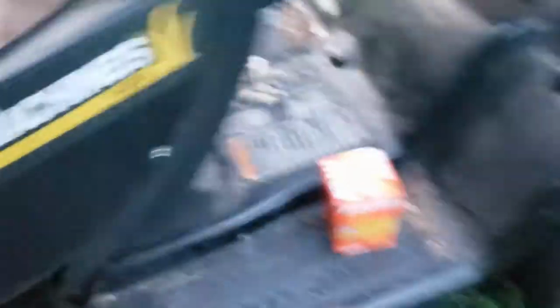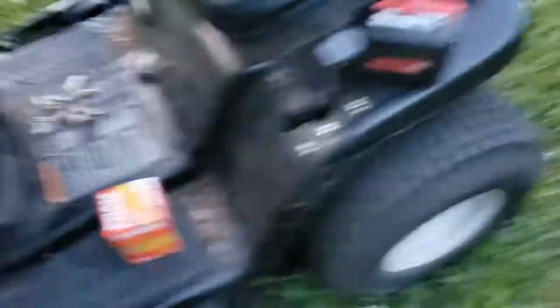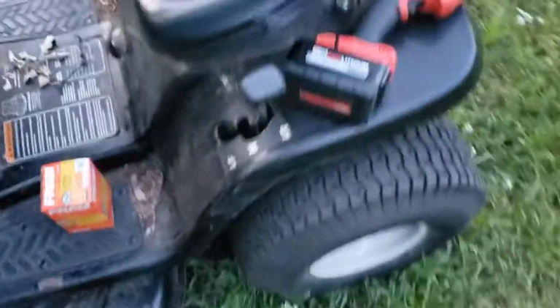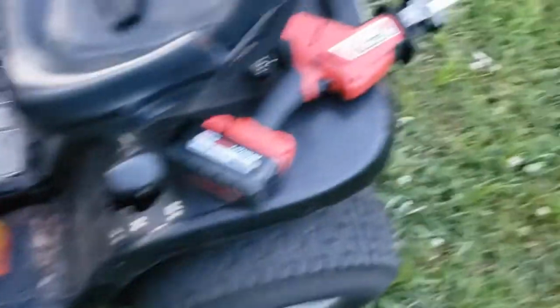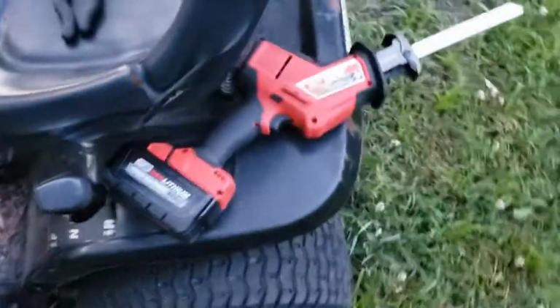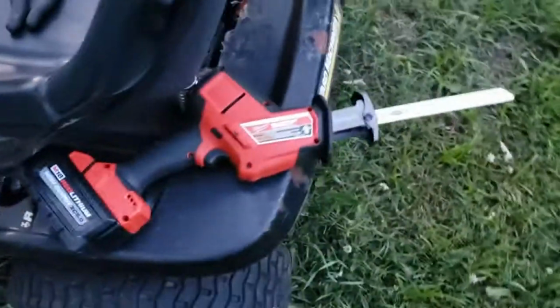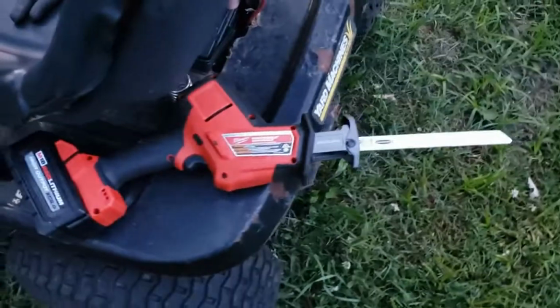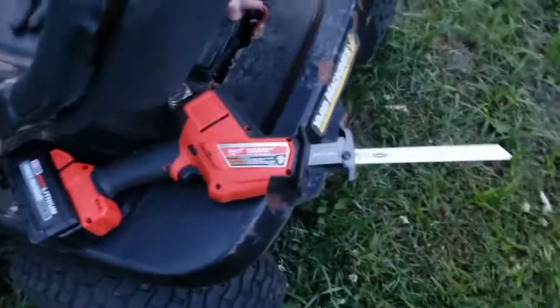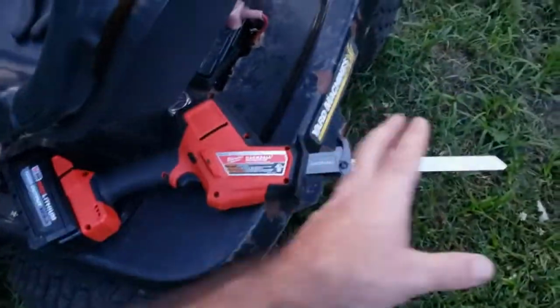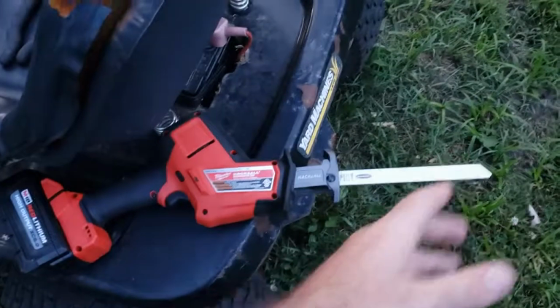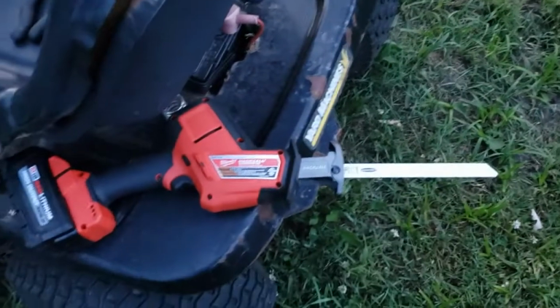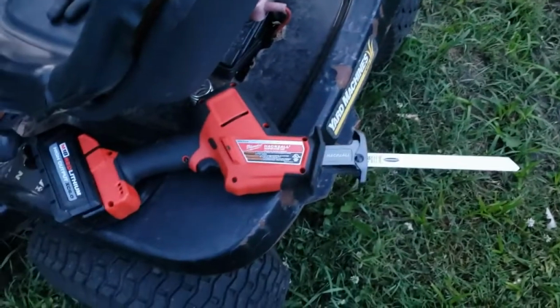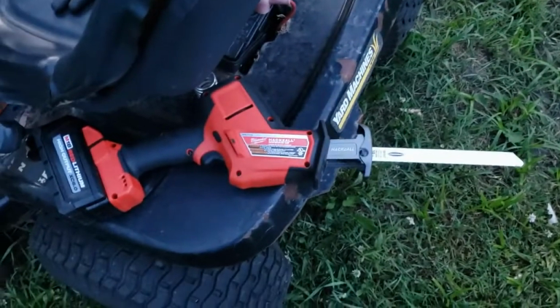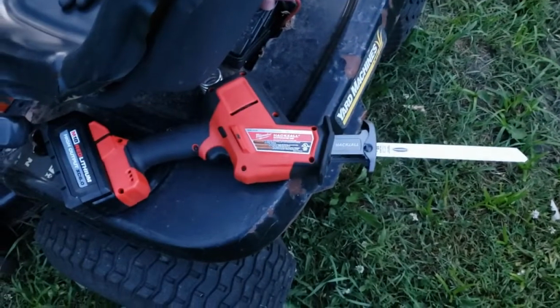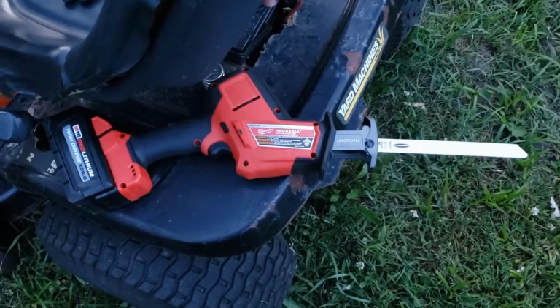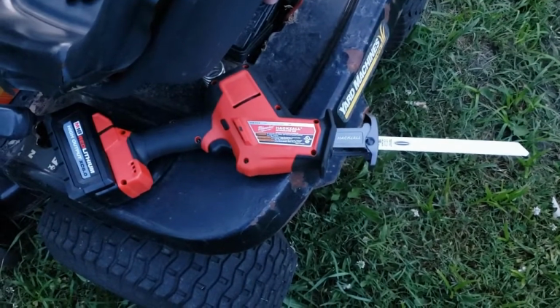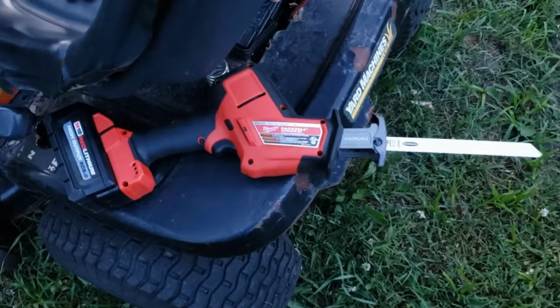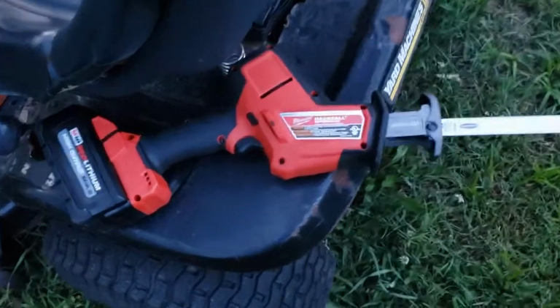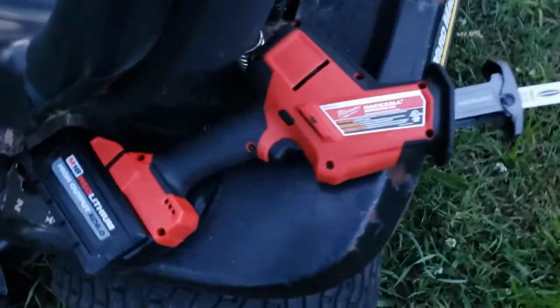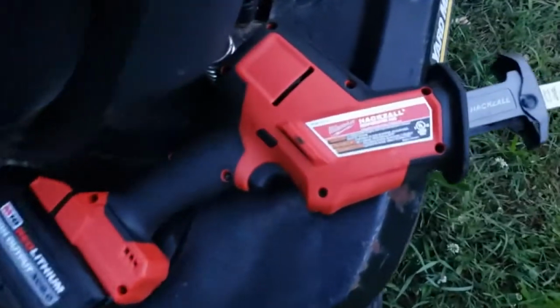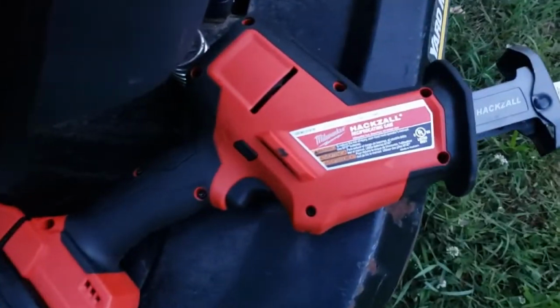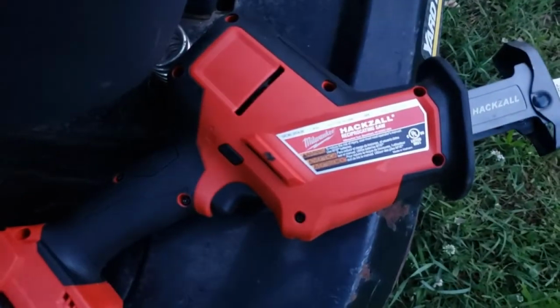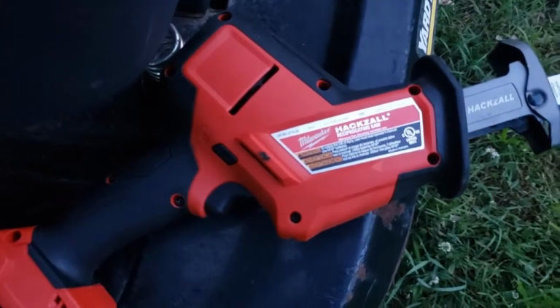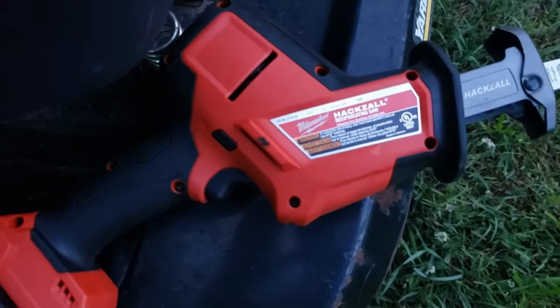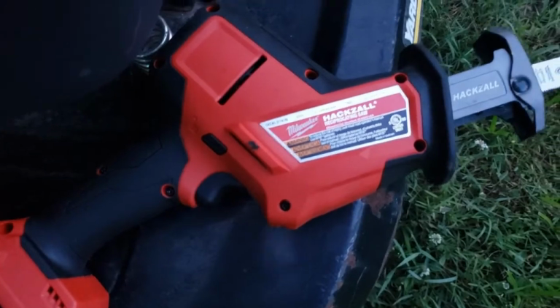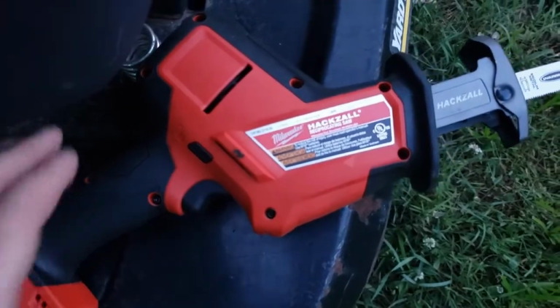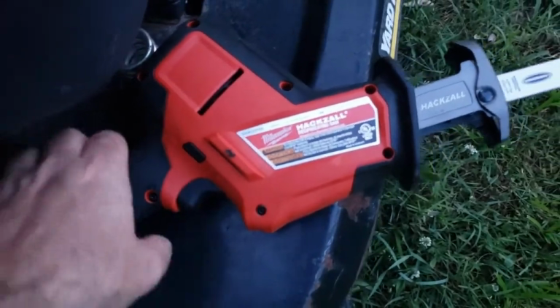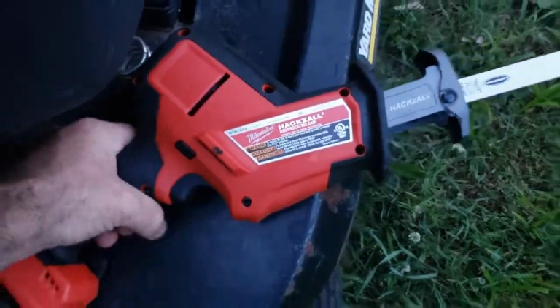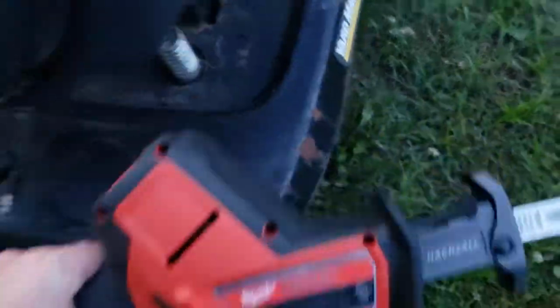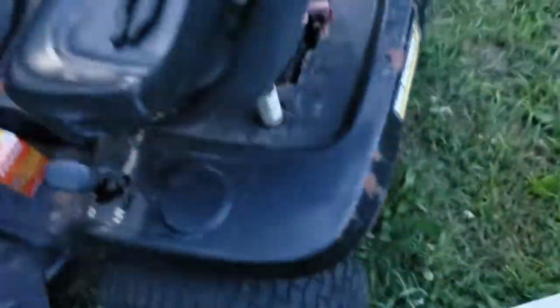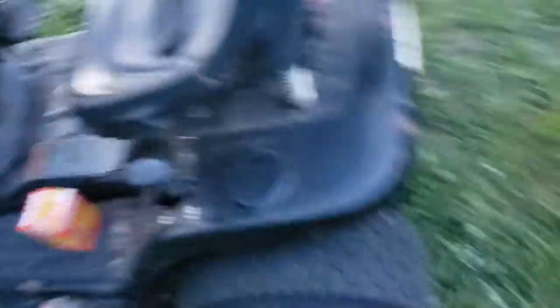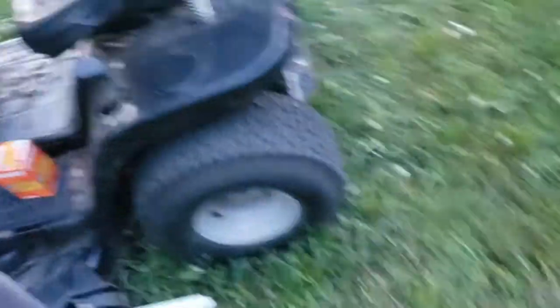We're going to use one of my favorite tools. Don't mind that the blade is nine and a half feet long. We're going to use one of my favorite Milwaukee tools — a little hacksaw — because this is definitely a hack.